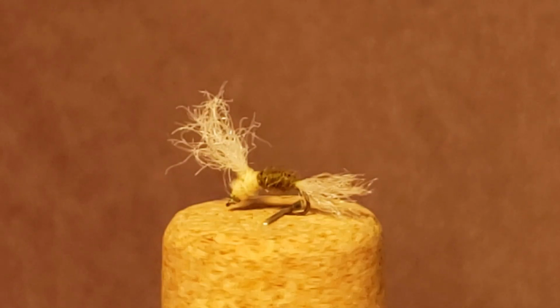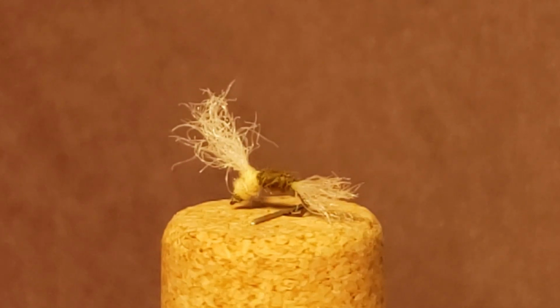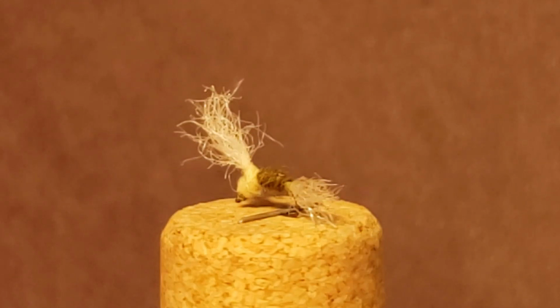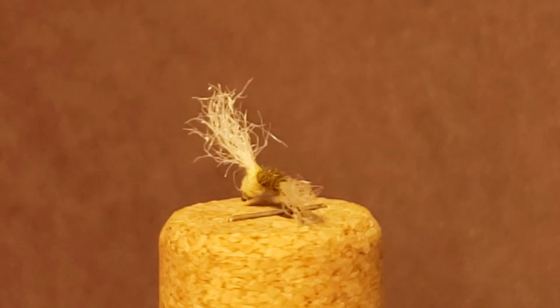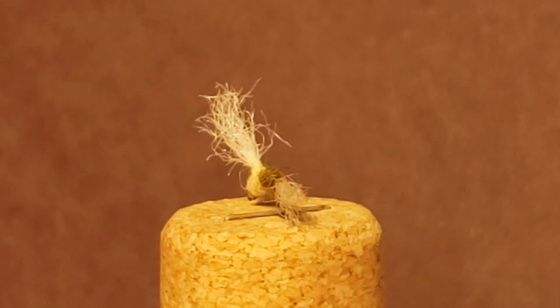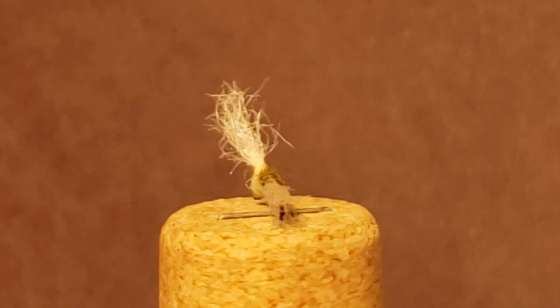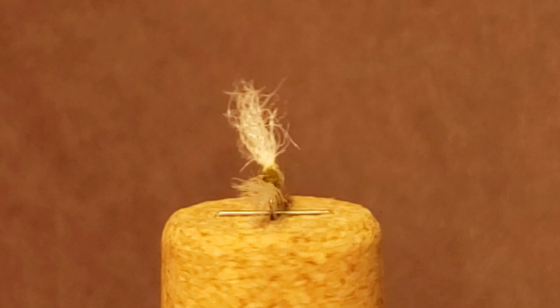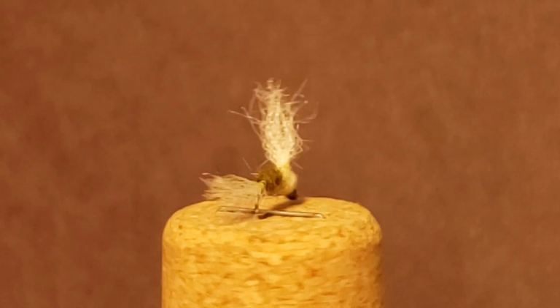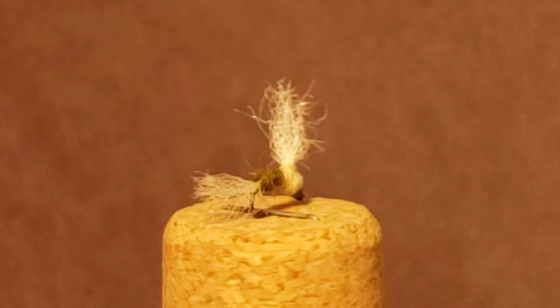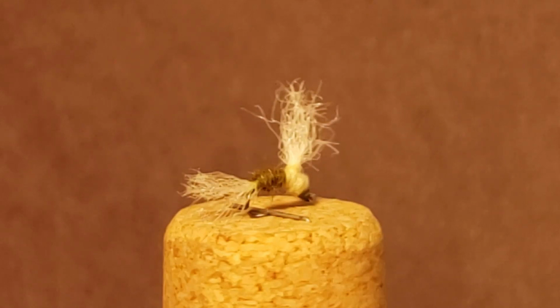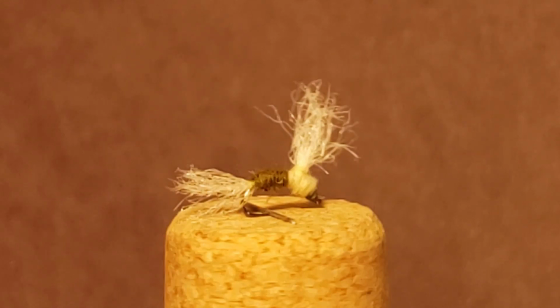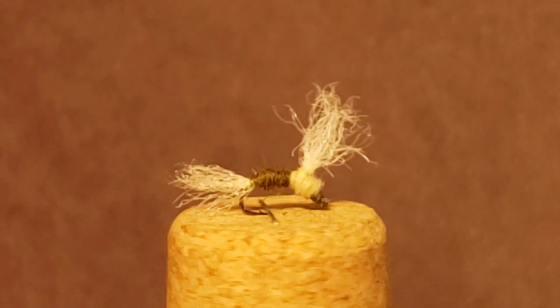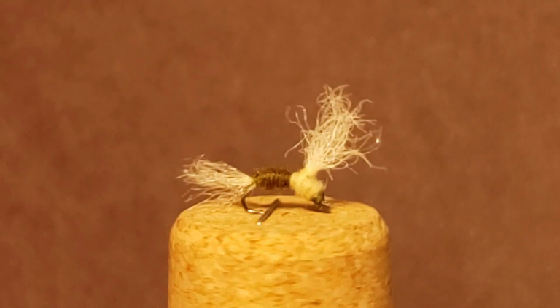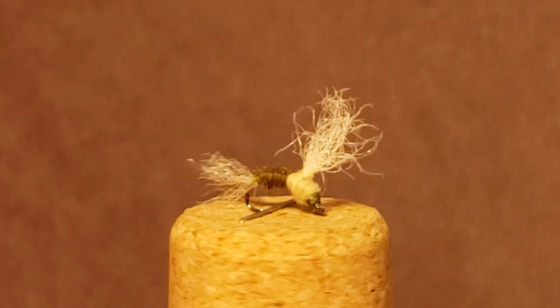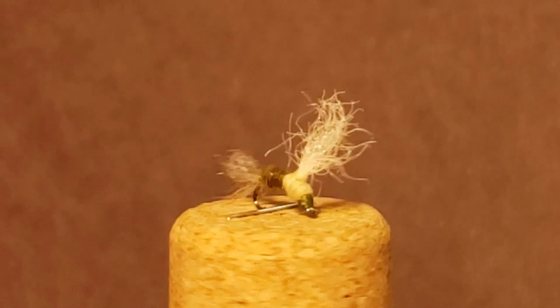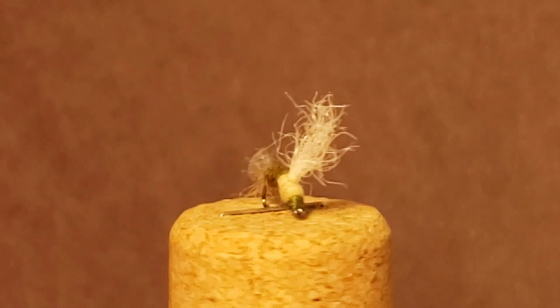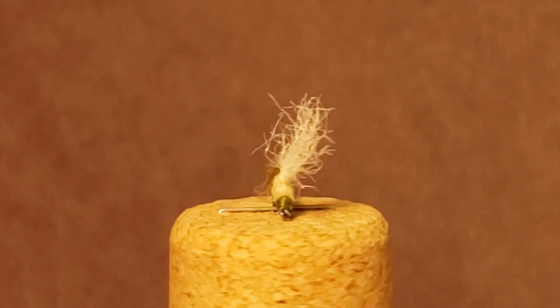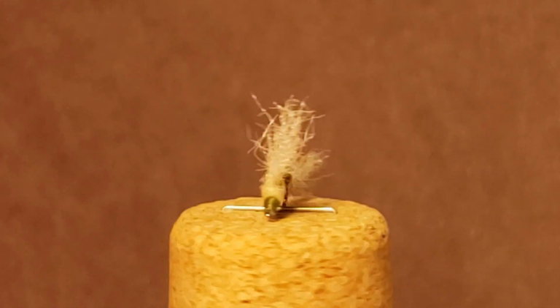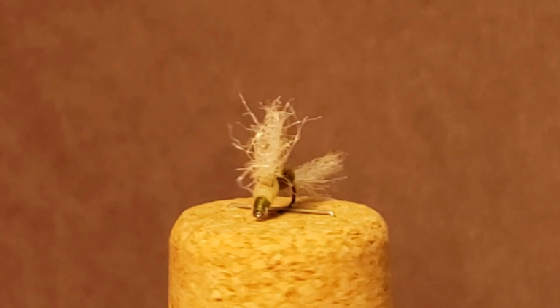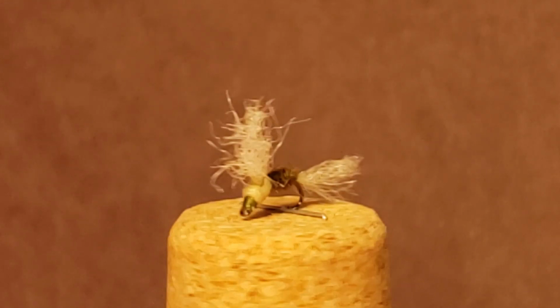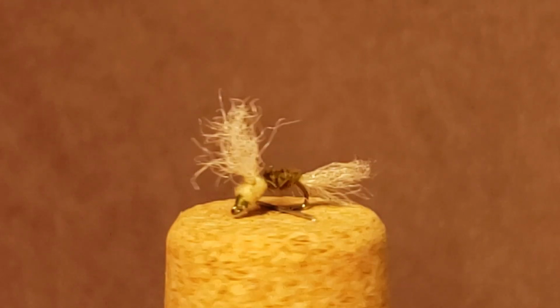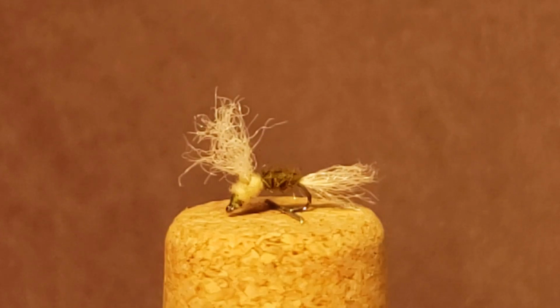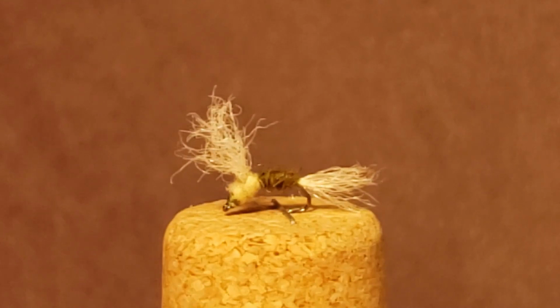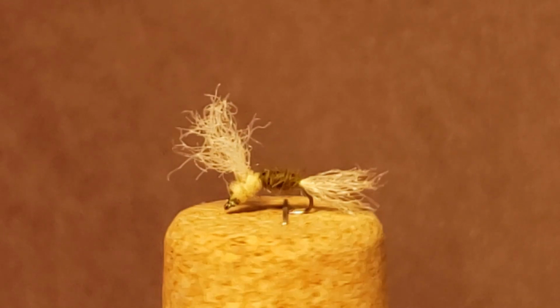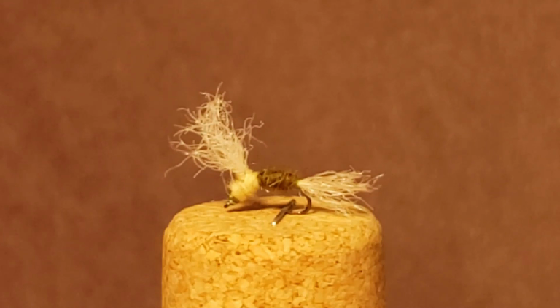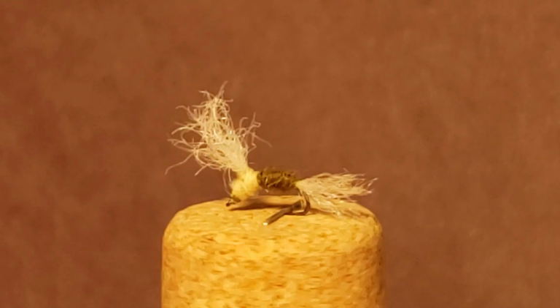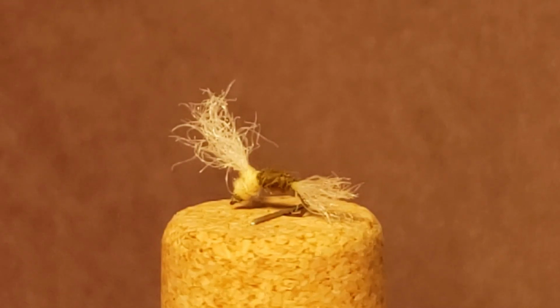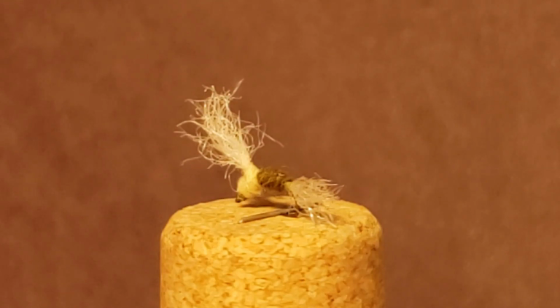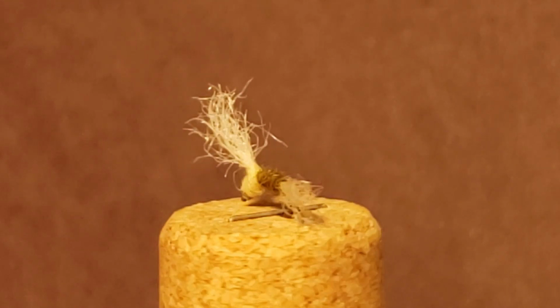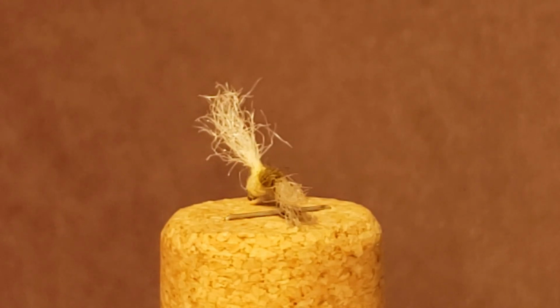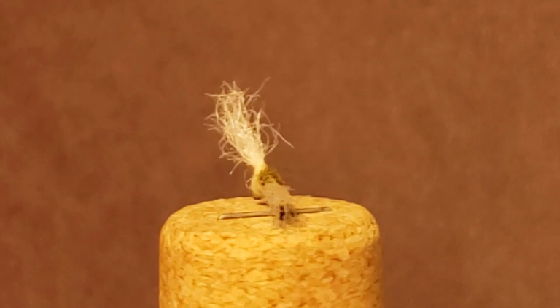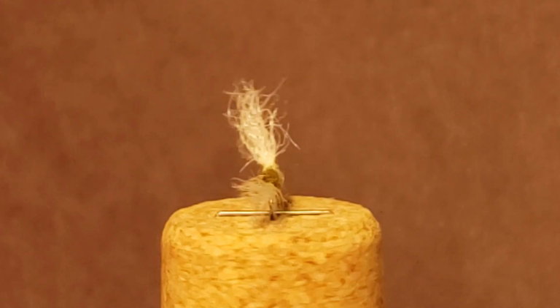Besides mayflies, caddis flies are probably the second most important insect in any trout's diet. No matter where you go in the world, having flies to represent all stages of a caddis fly's life cycle is always a good idea.